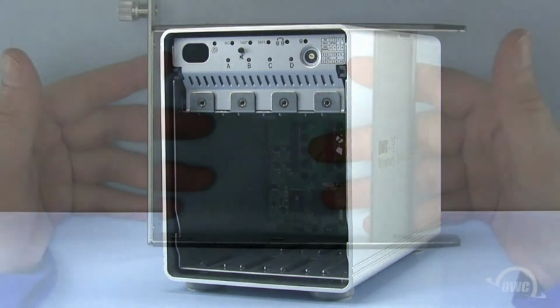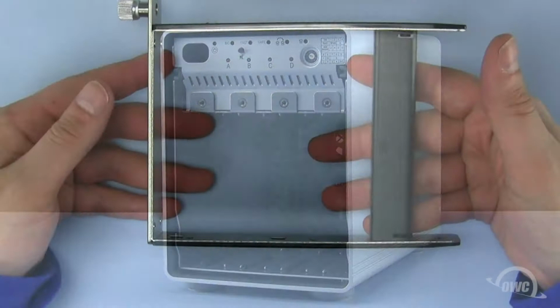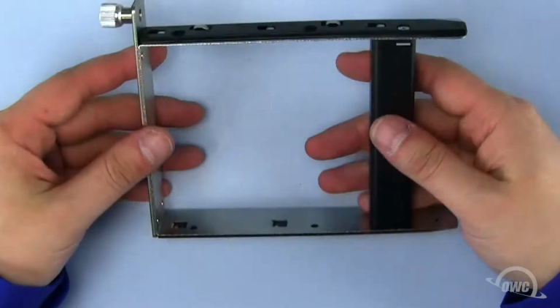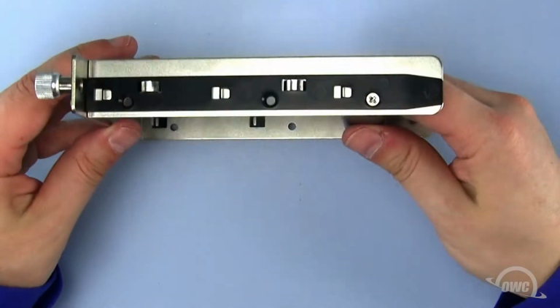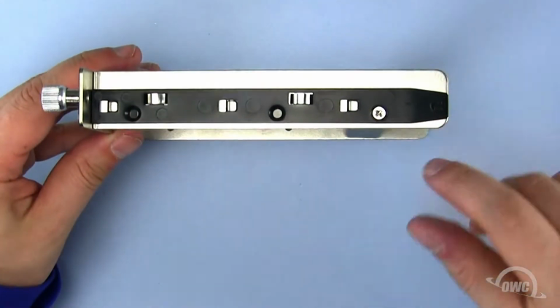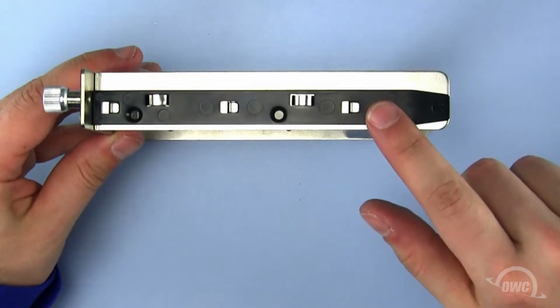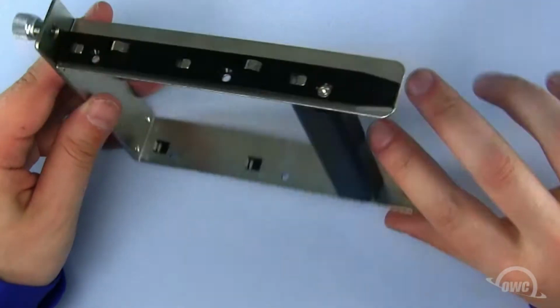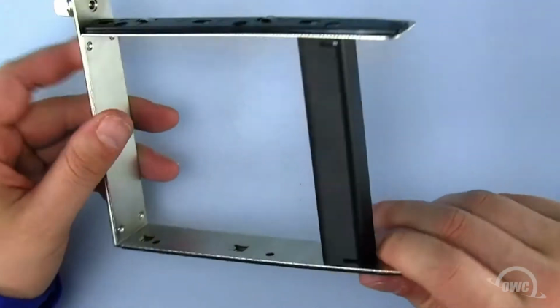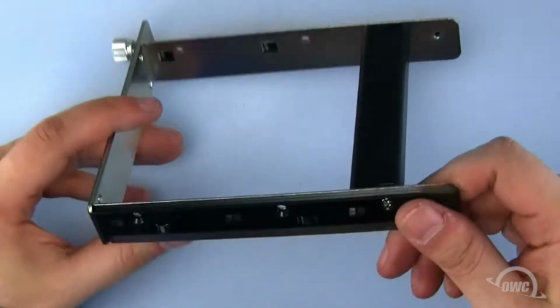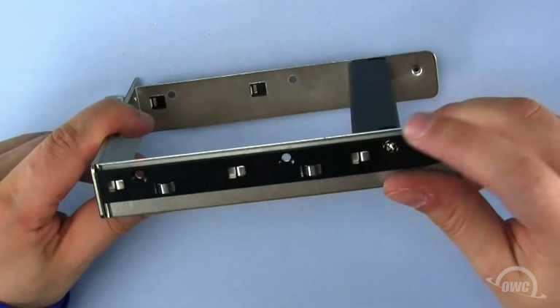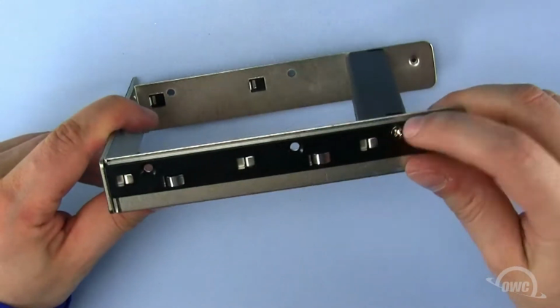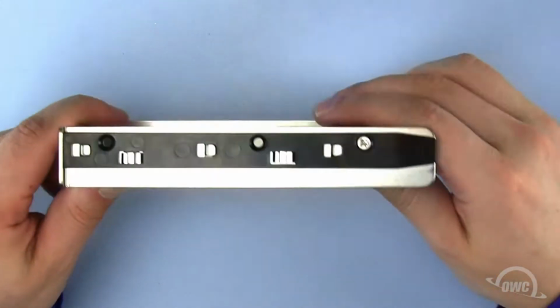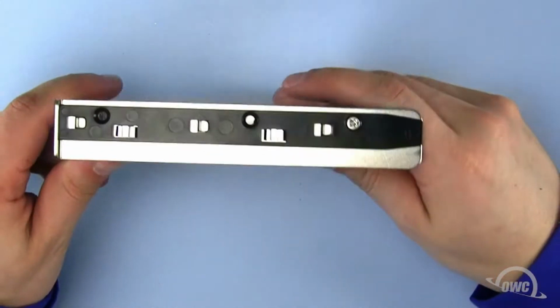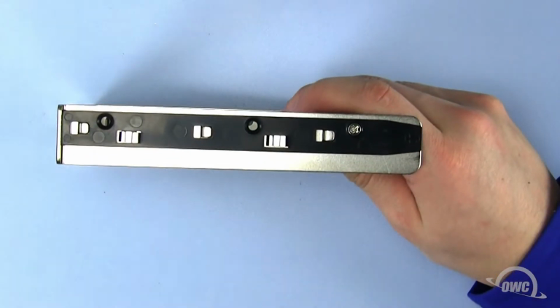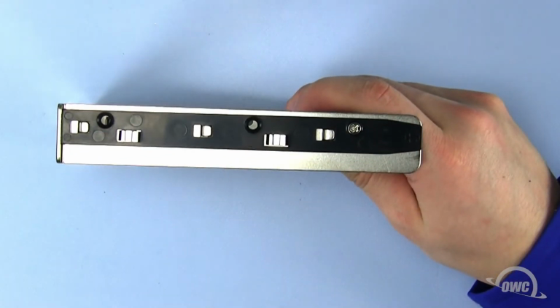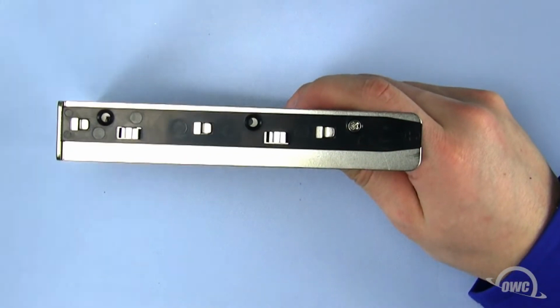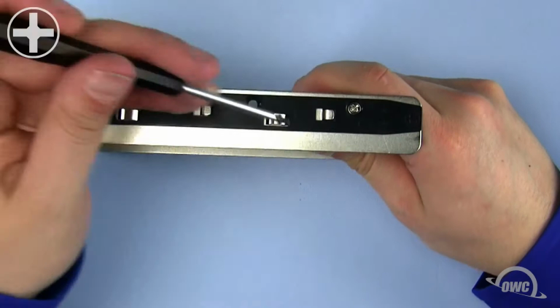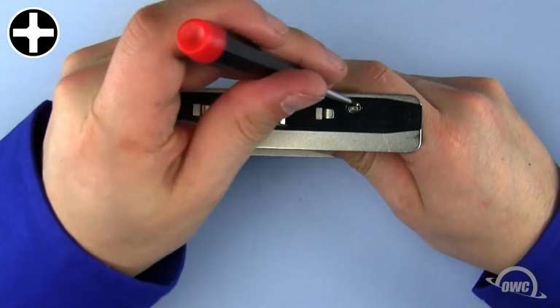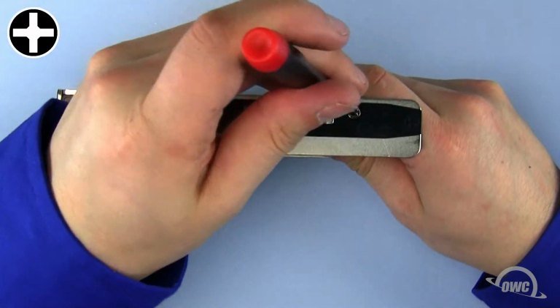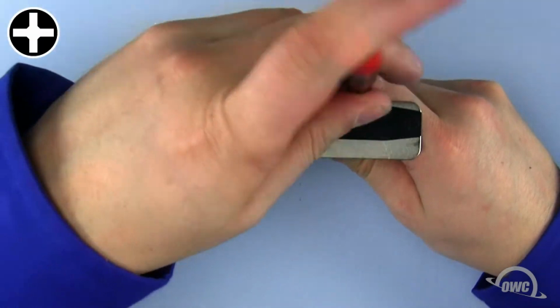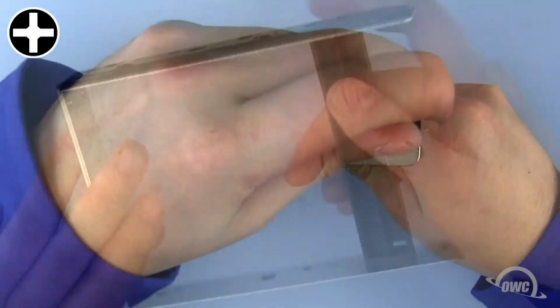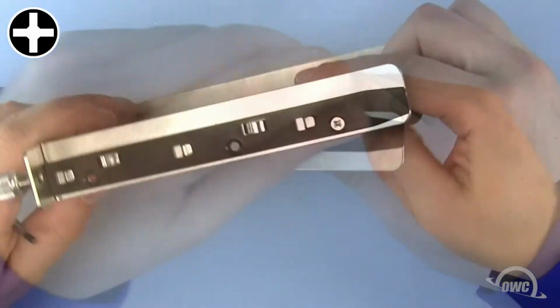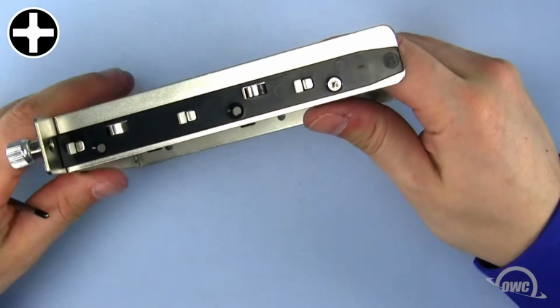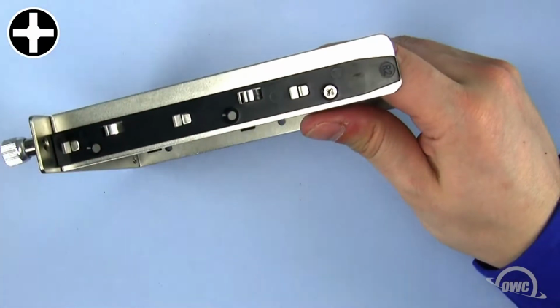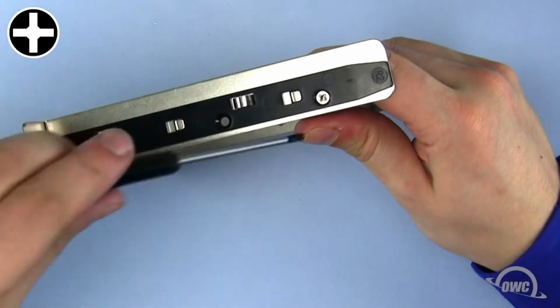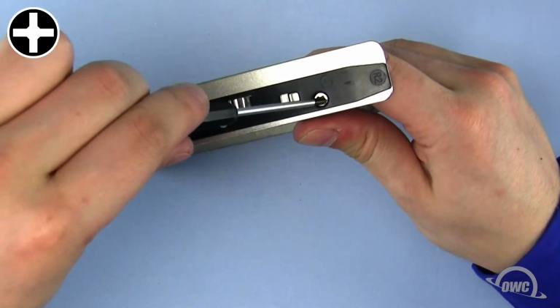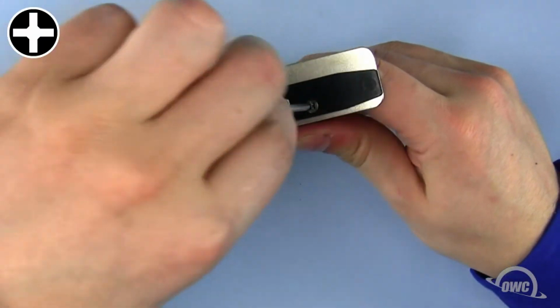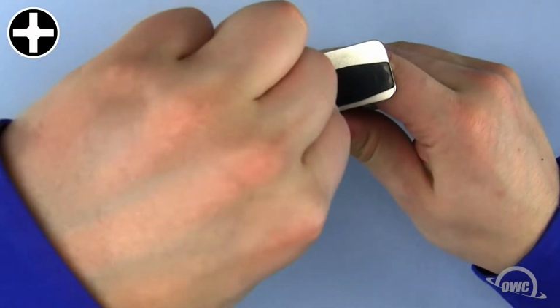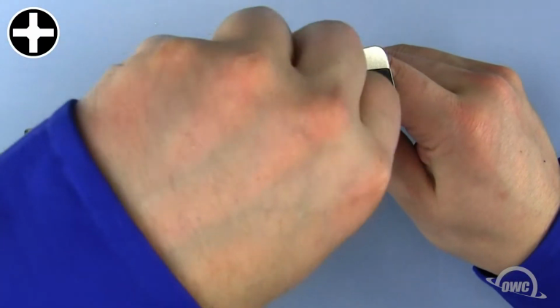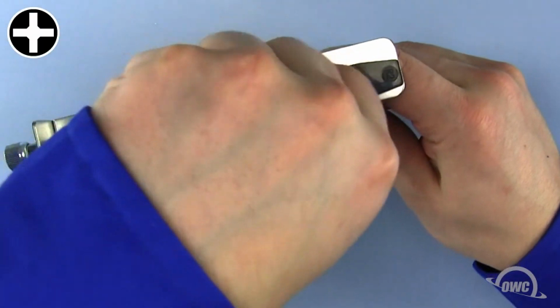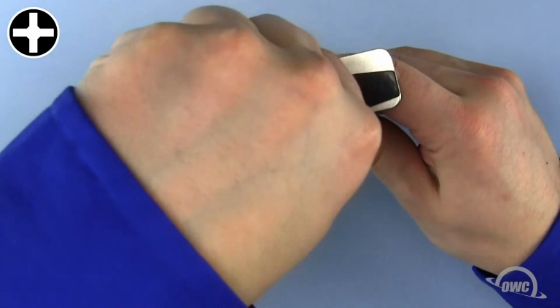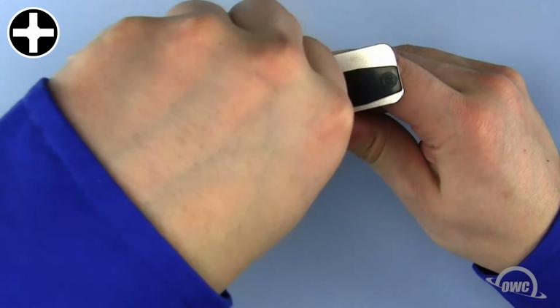To install our hard drive in the drive tray, we first need to remove these two Phillips screws to remove the plastic retaining clip. The clip will not be reused and is only there for shipping purposes.